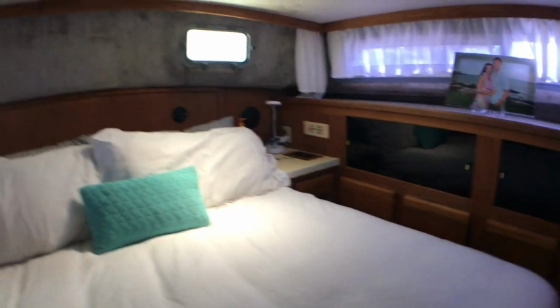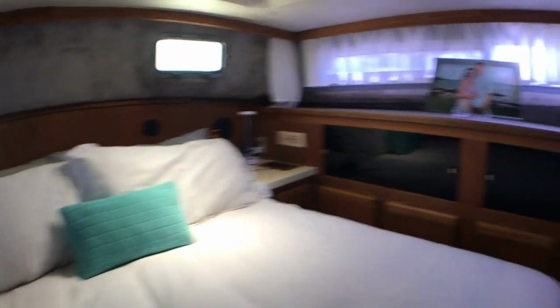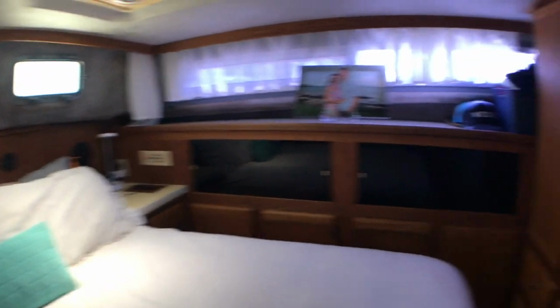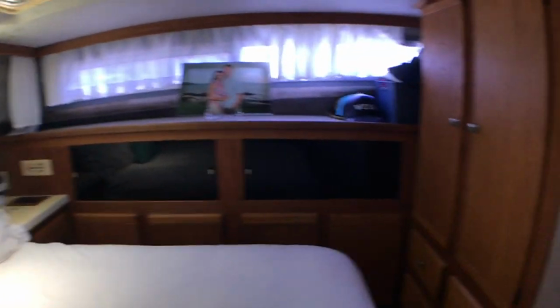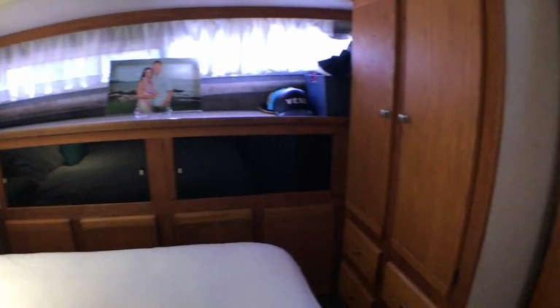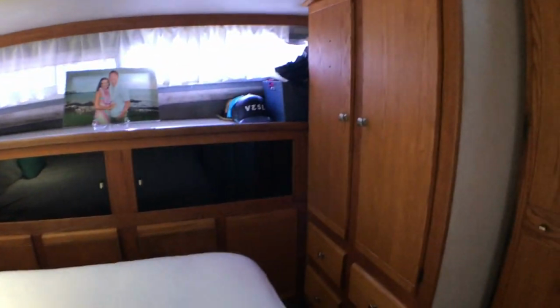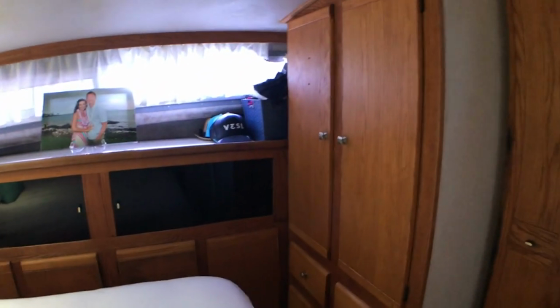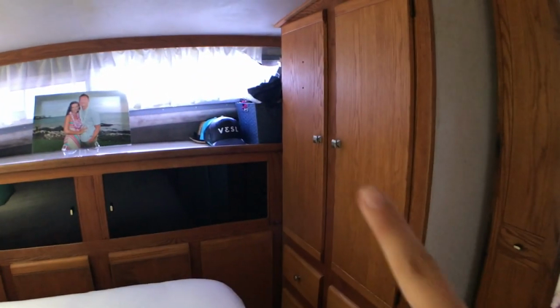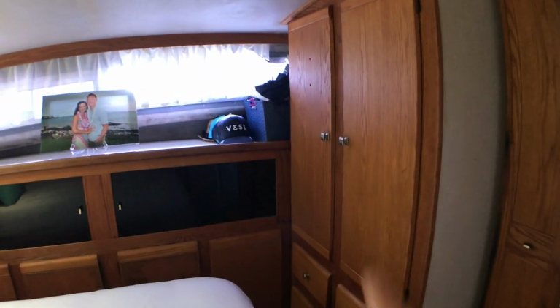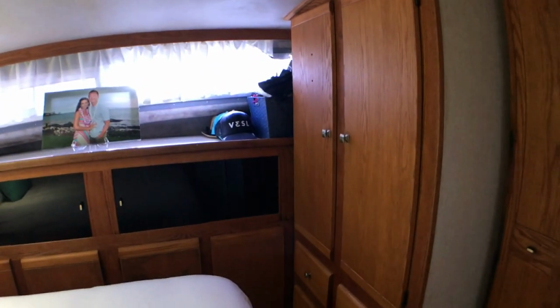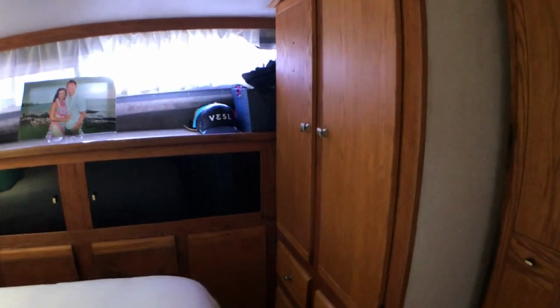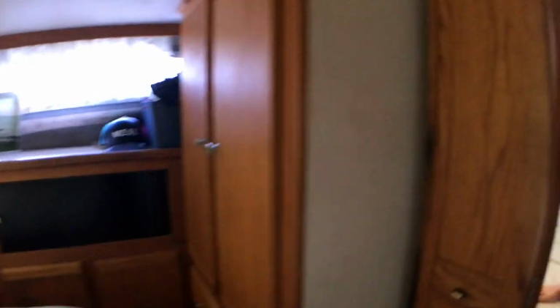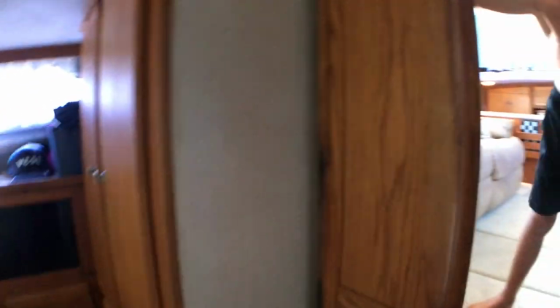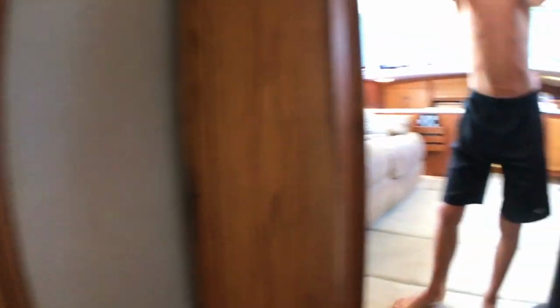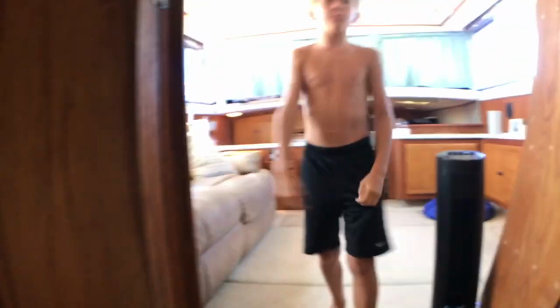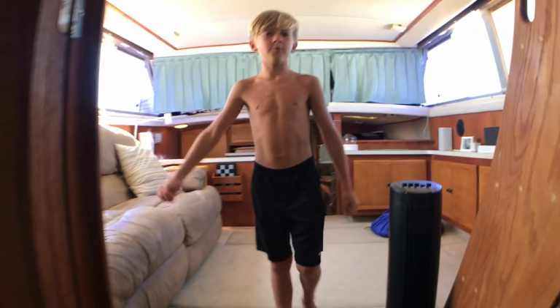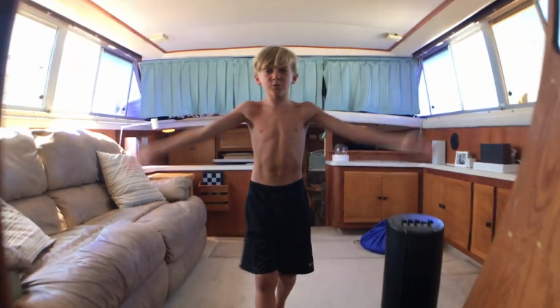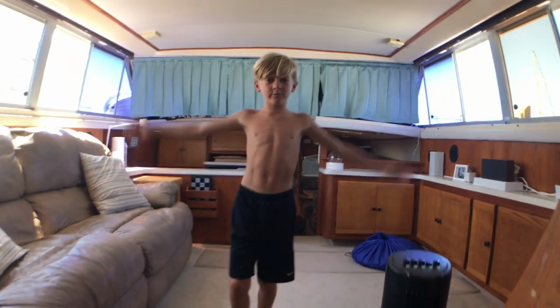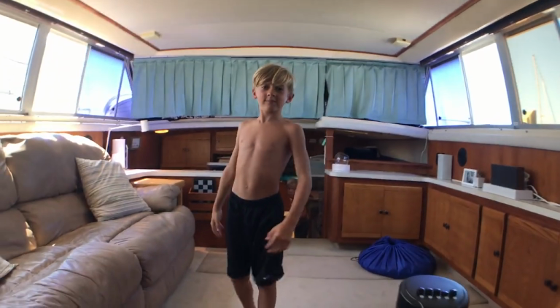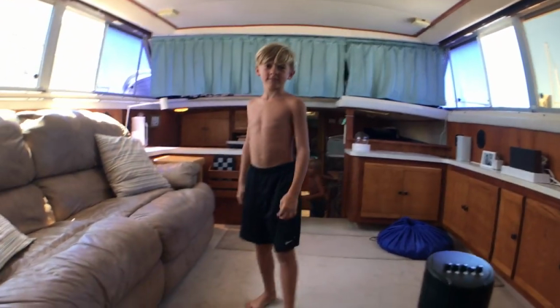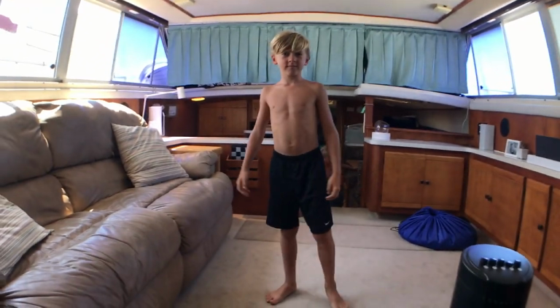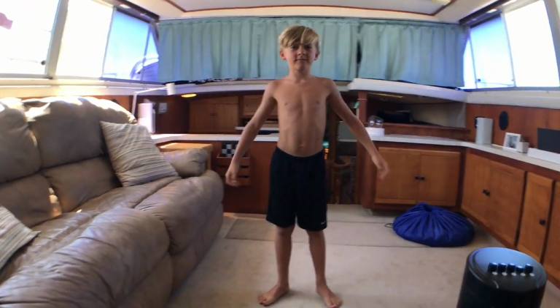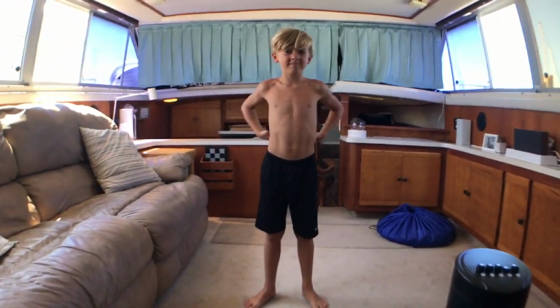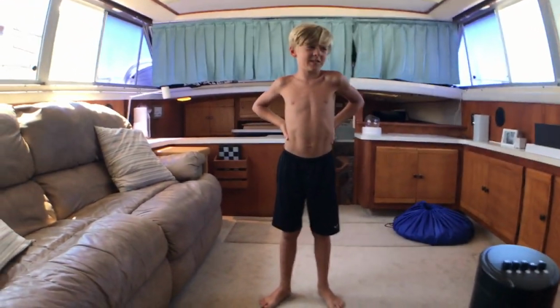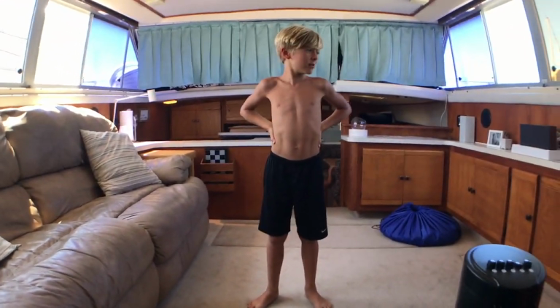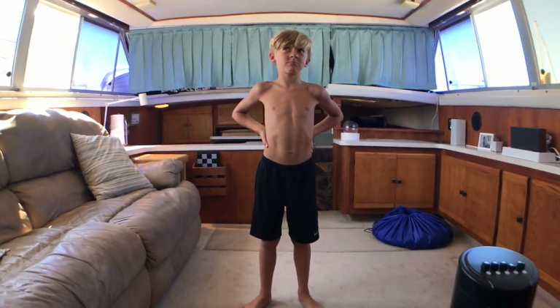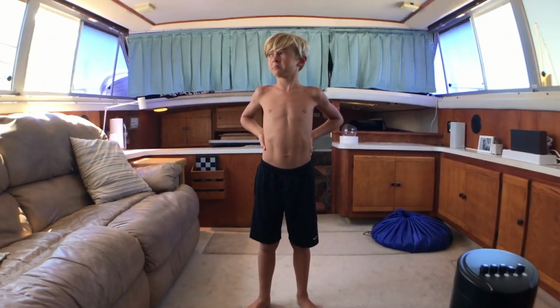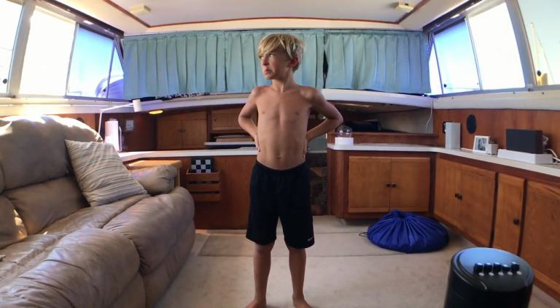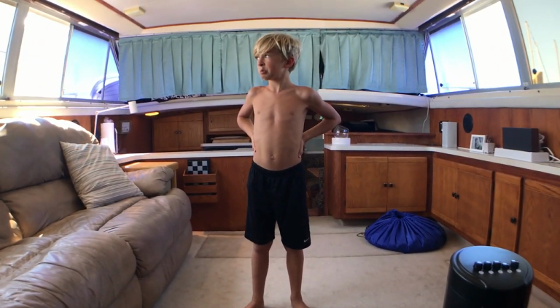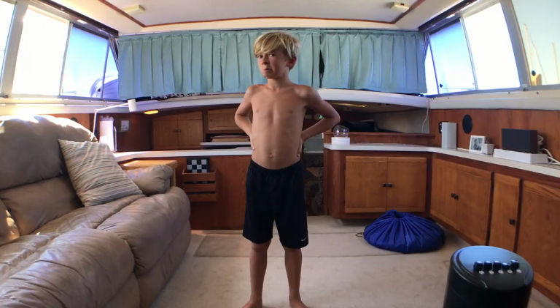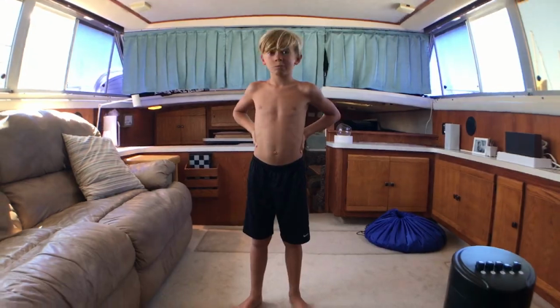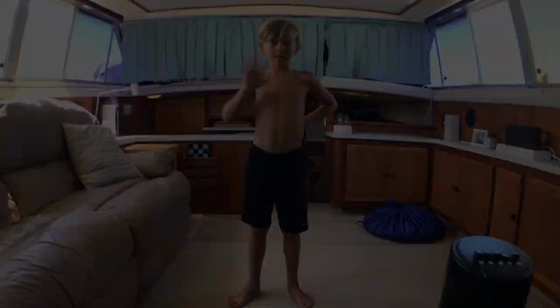This is the closet right there. And that's our boat! This is me one more time. Bye!